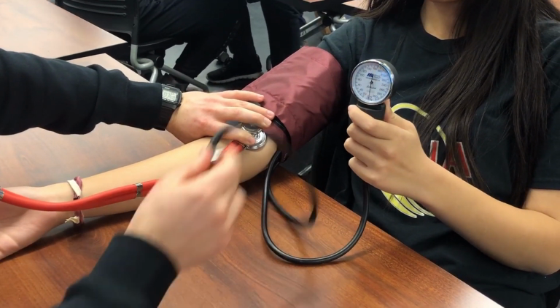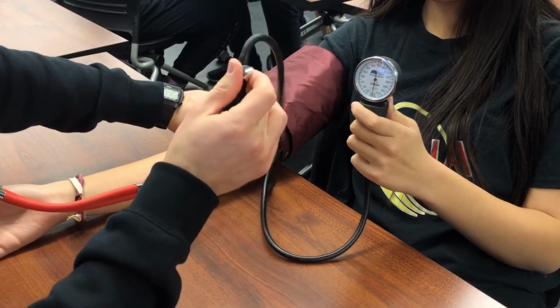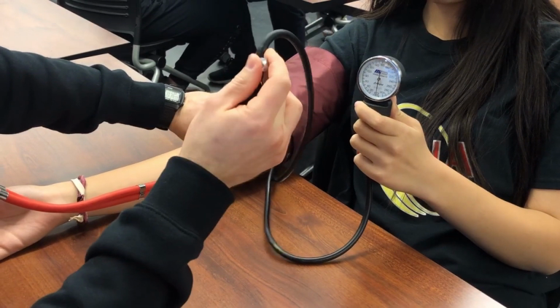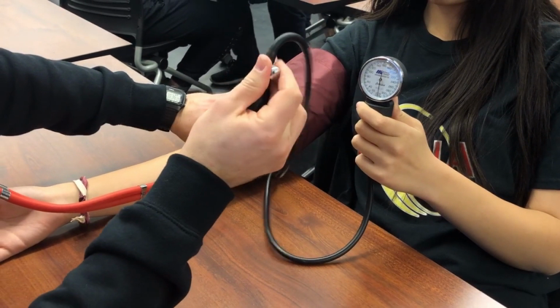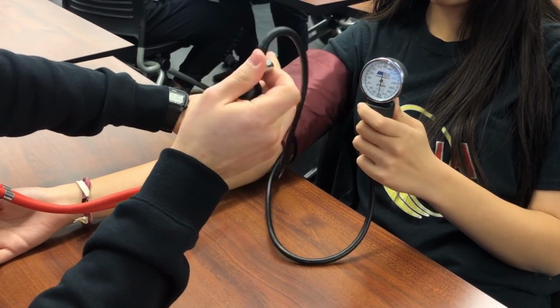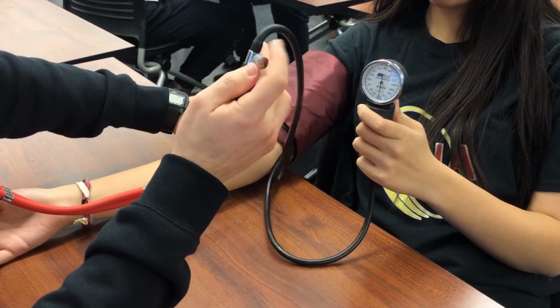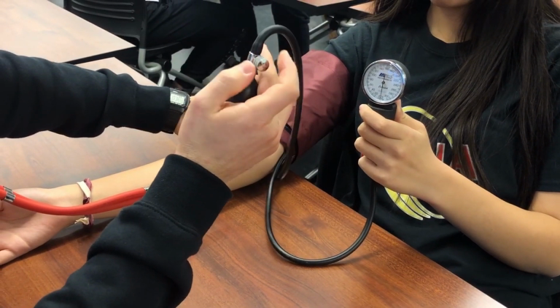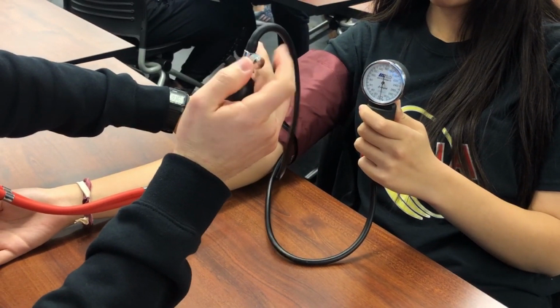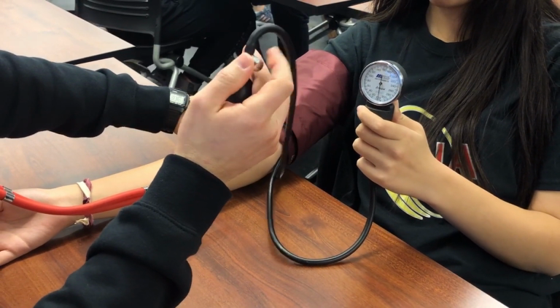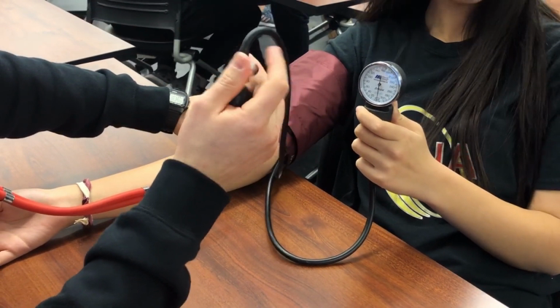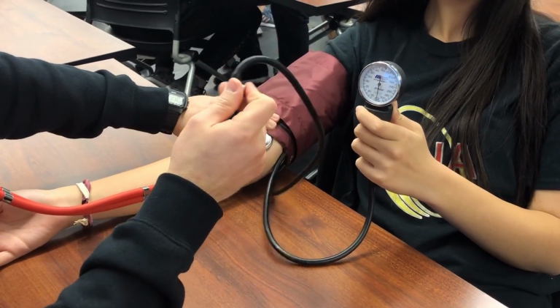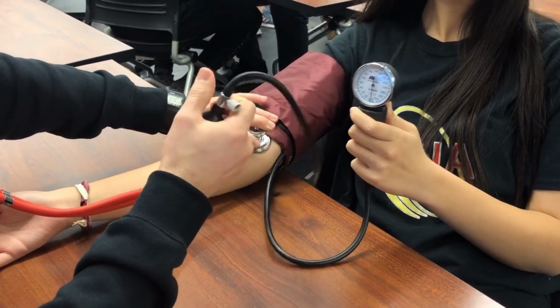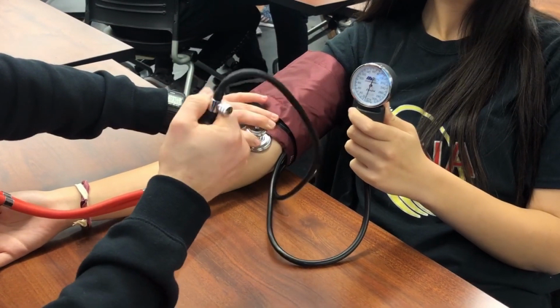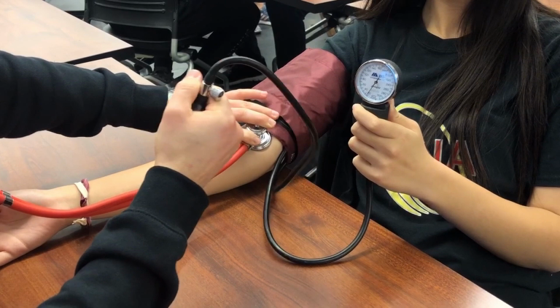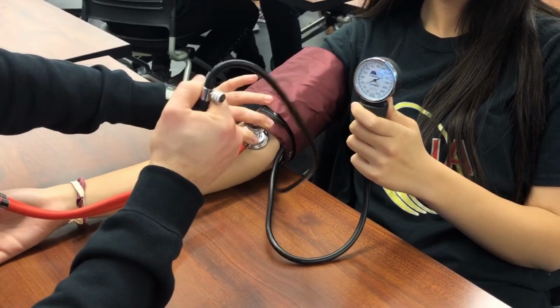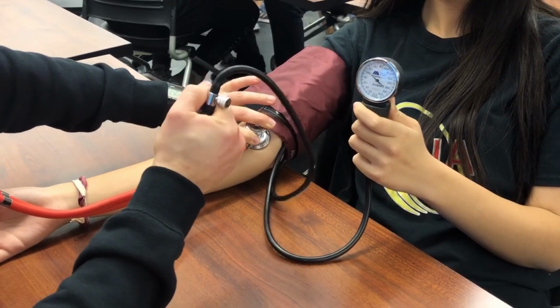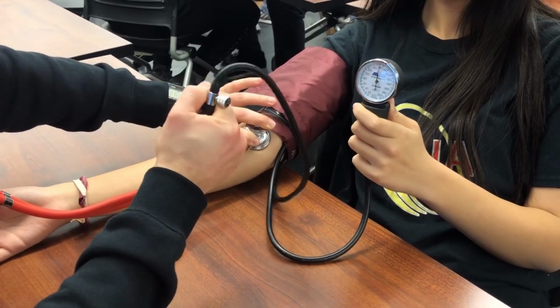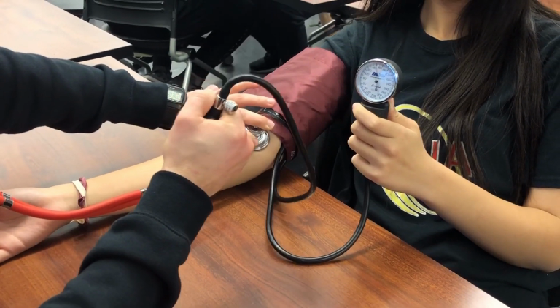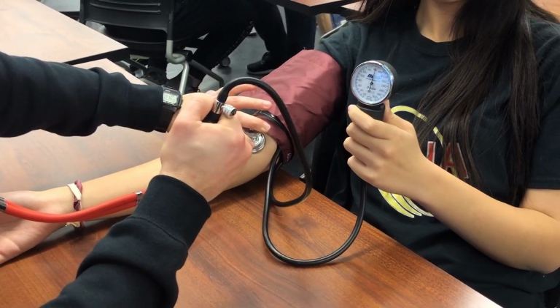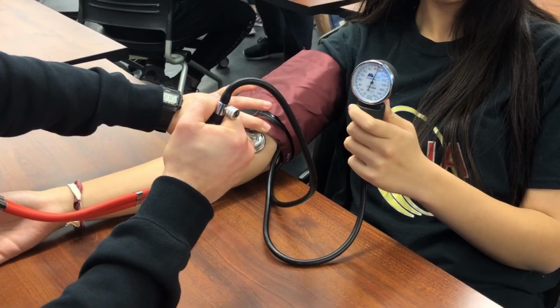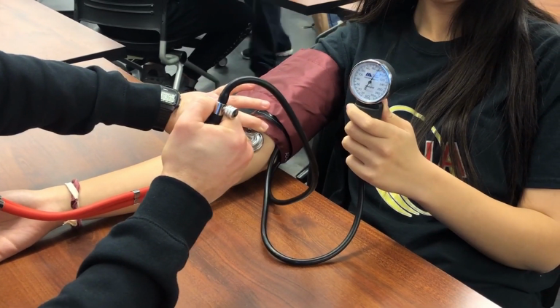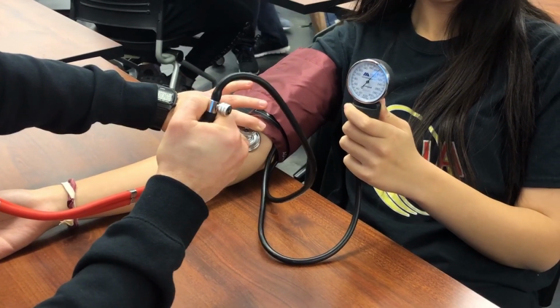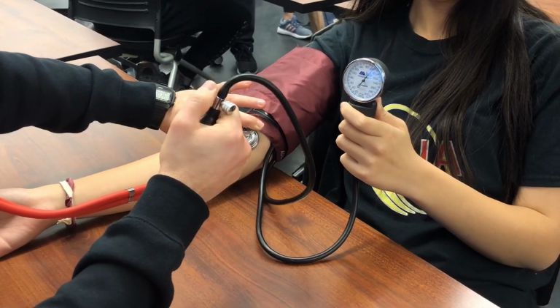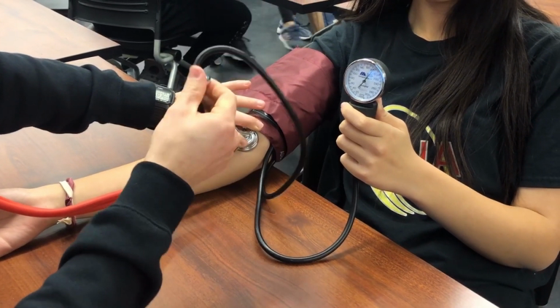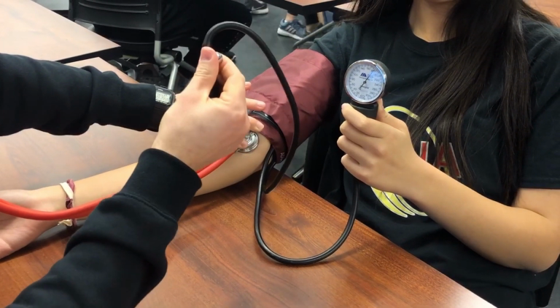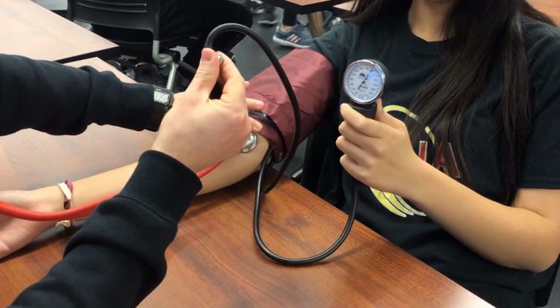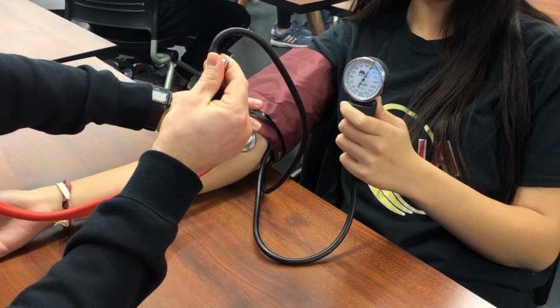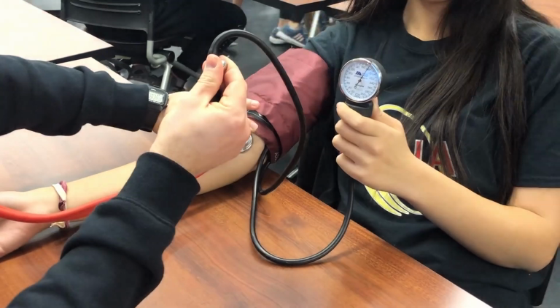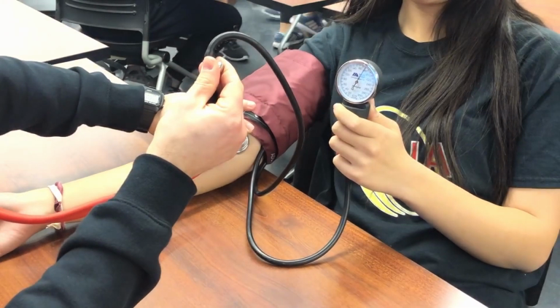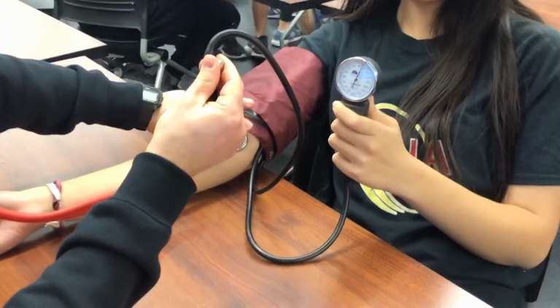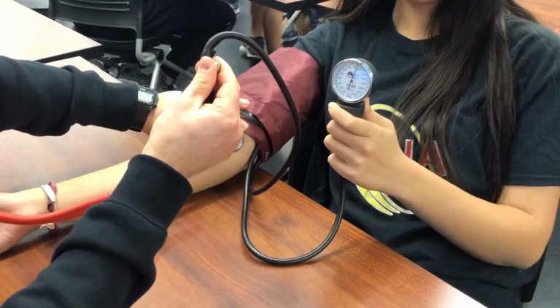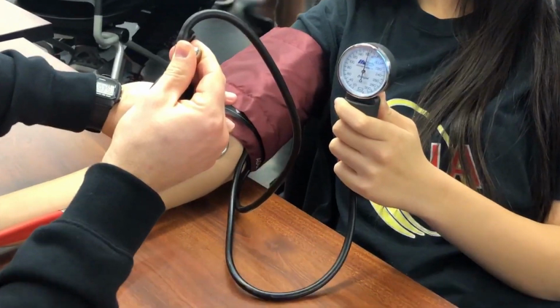Righty-tighty, lefty-loosey — right is nice and tight. You're going to pump it up to no more than 180, and then you're going to slowly release the air.